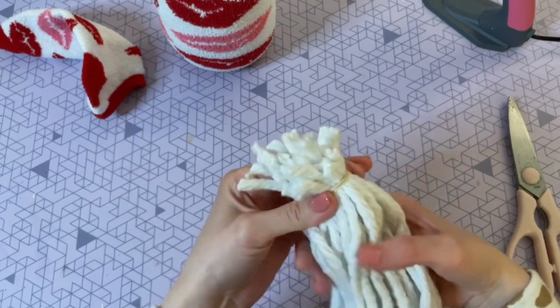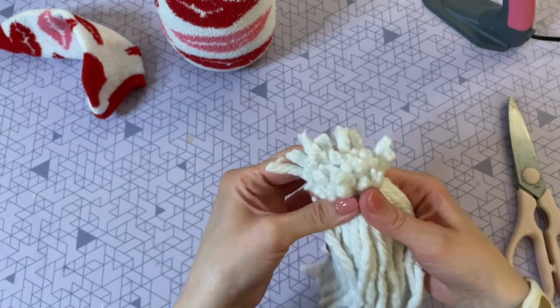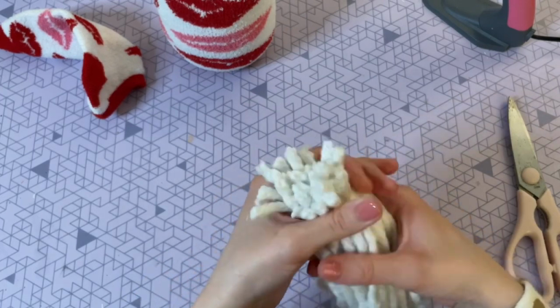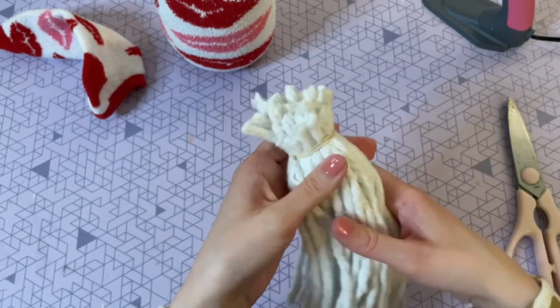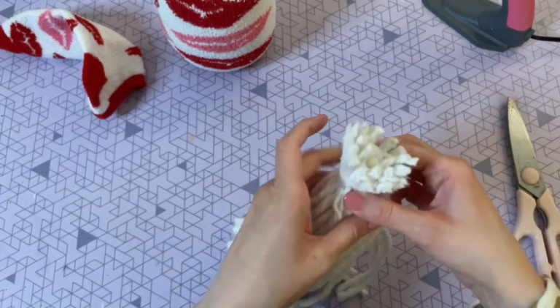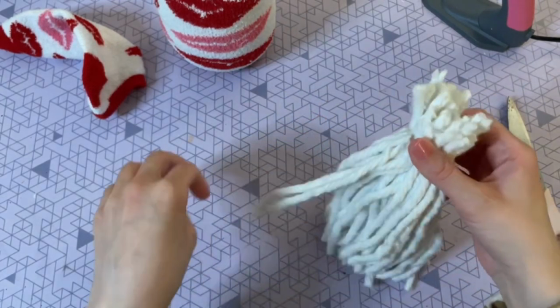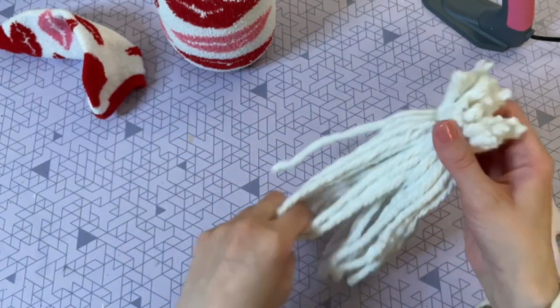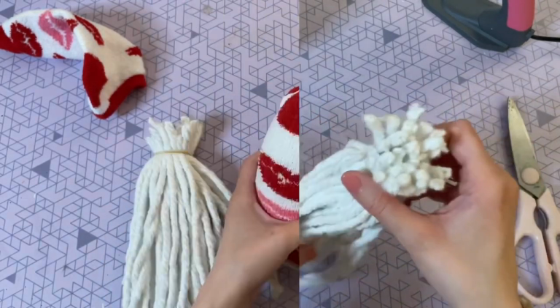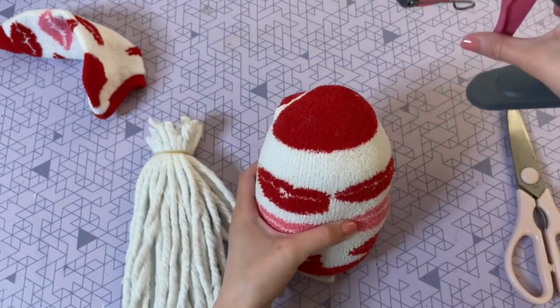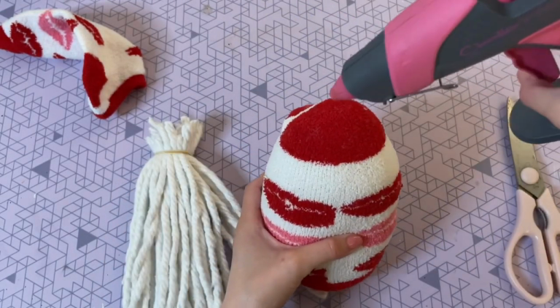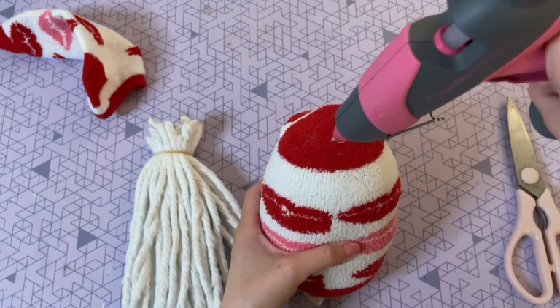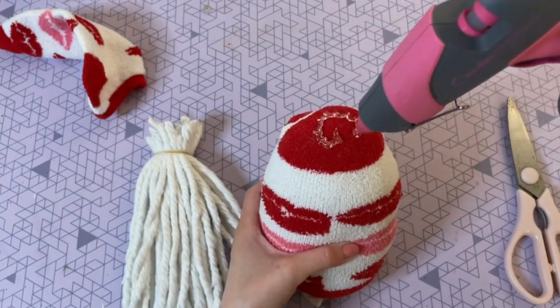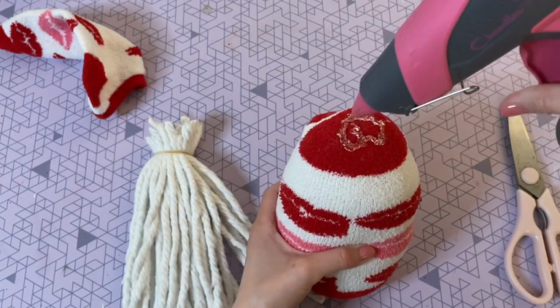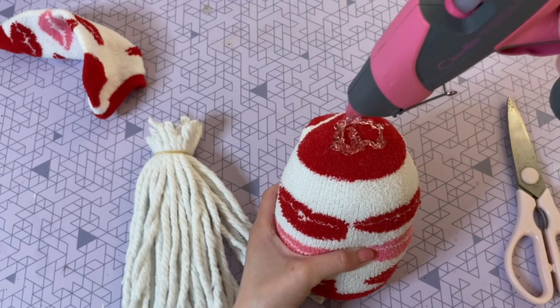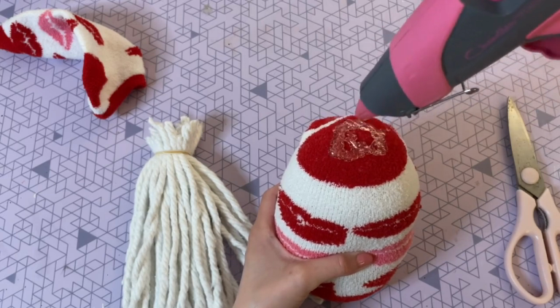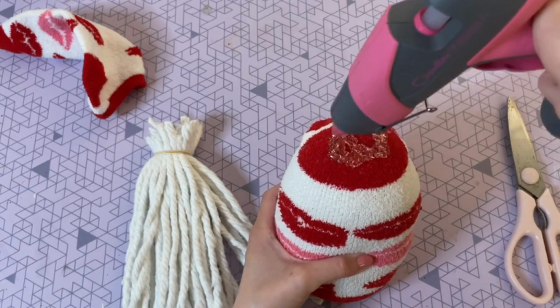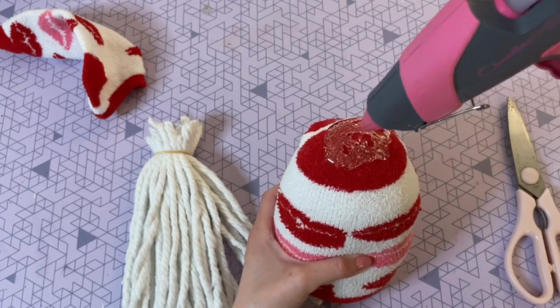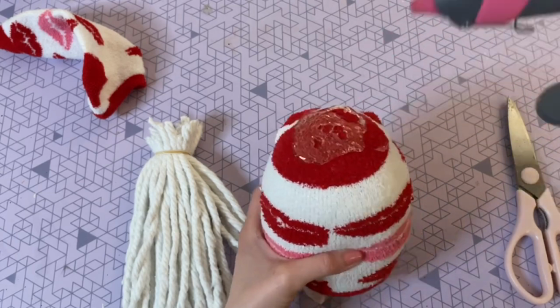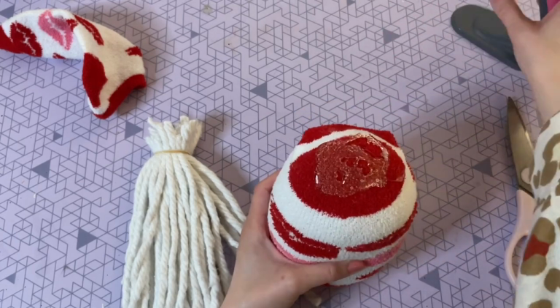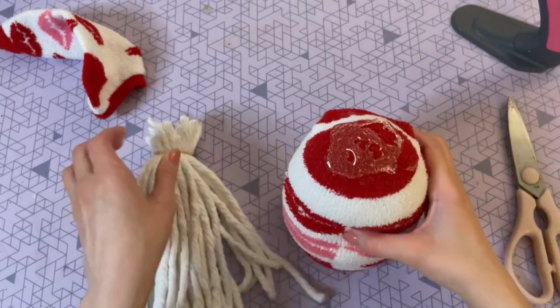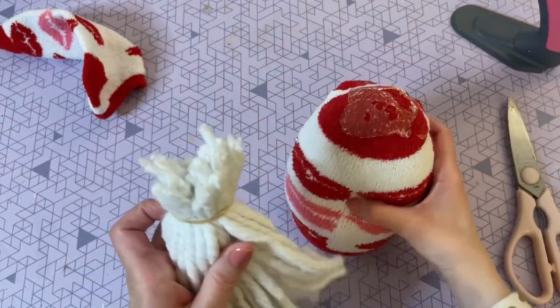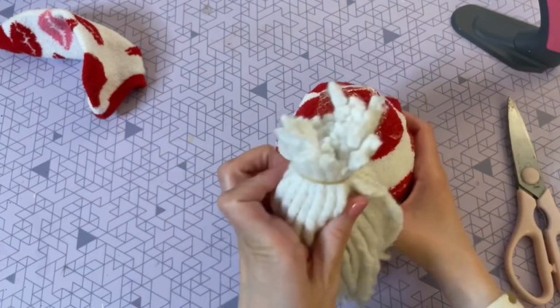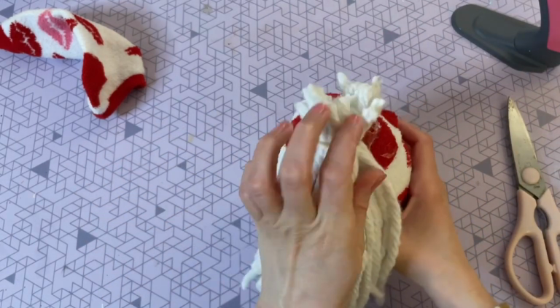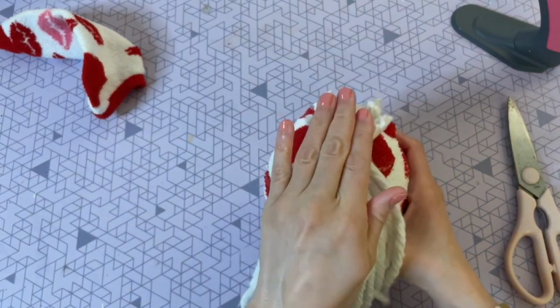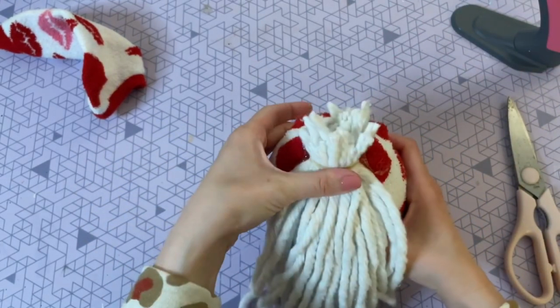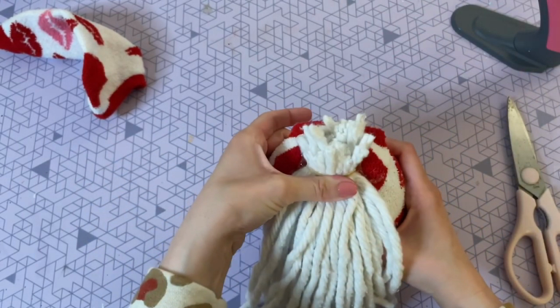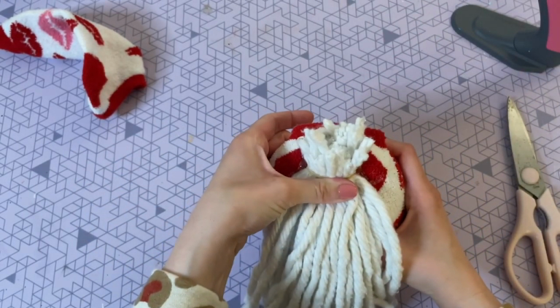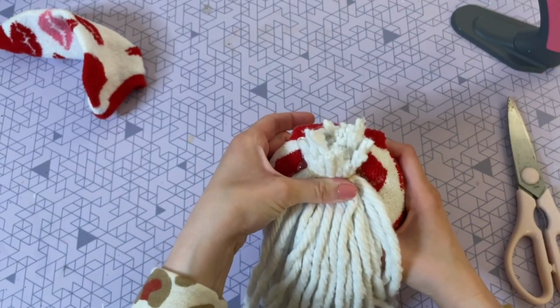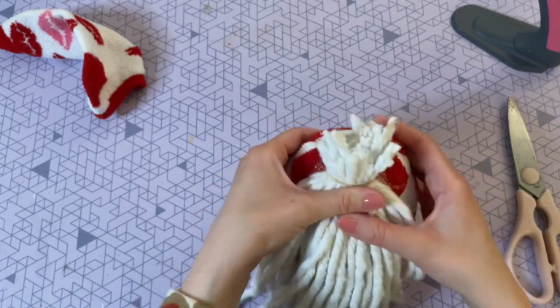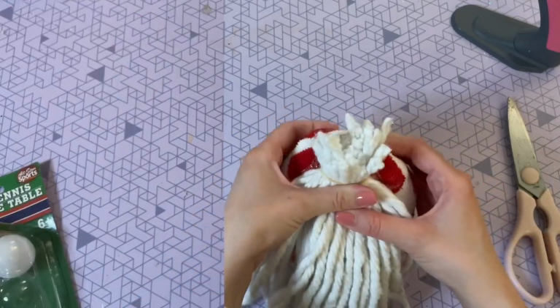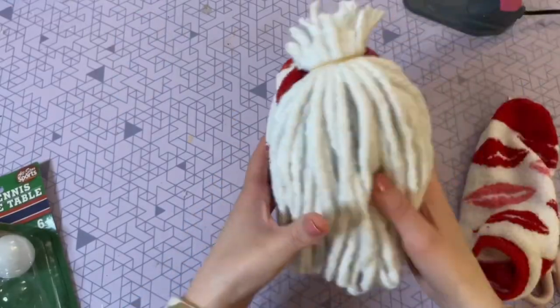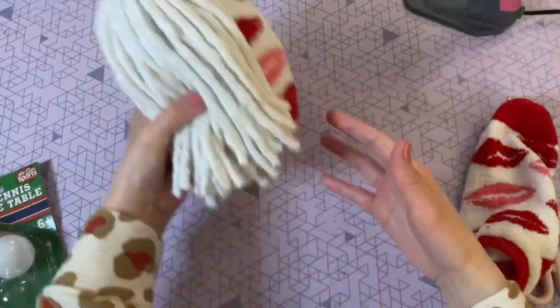Binding them together like this is going to make it a lot easier when we attach the beard to our body. I'm putting a lot of hot glue on the top part of the sock and then carefully pushing the beard into it.